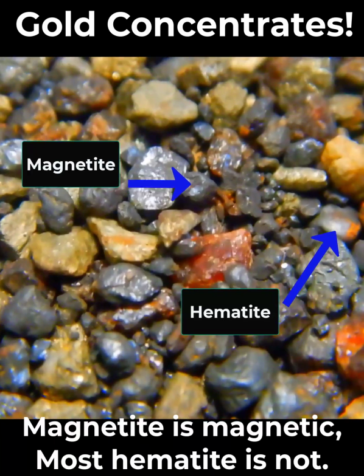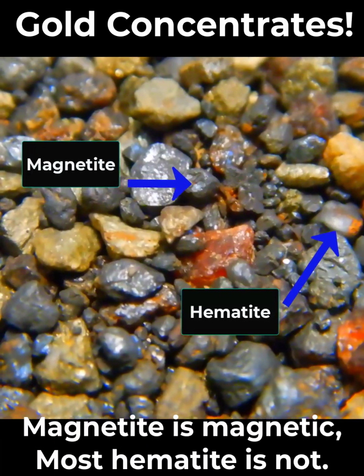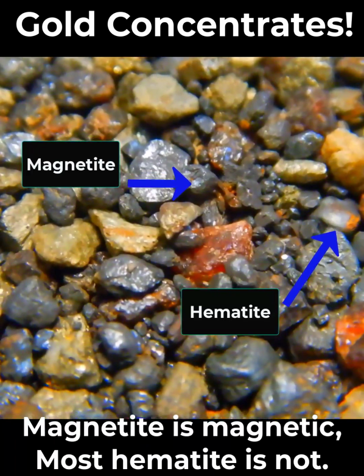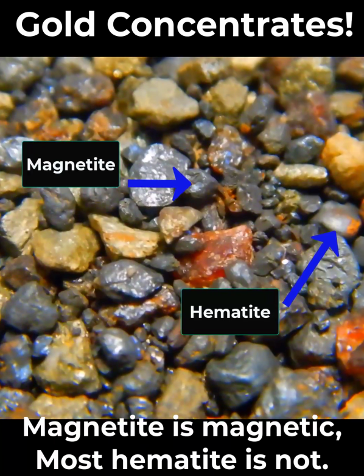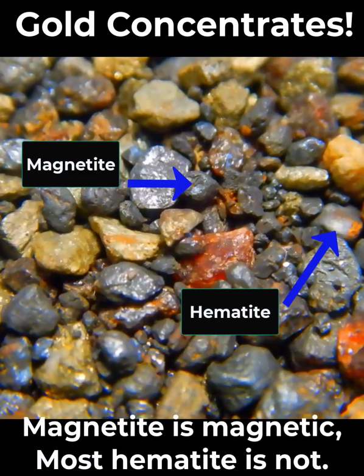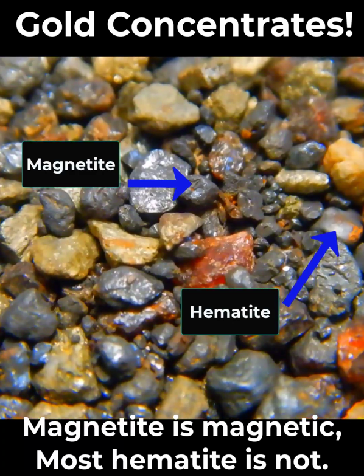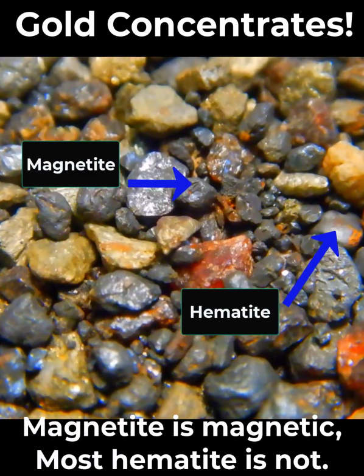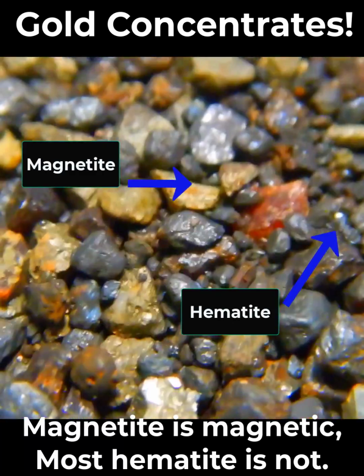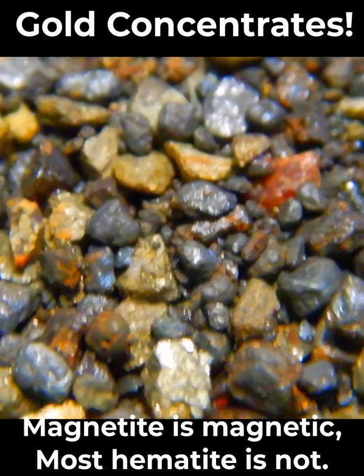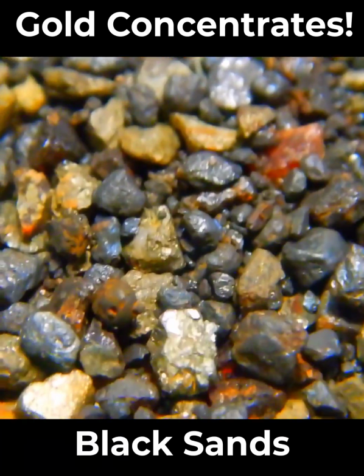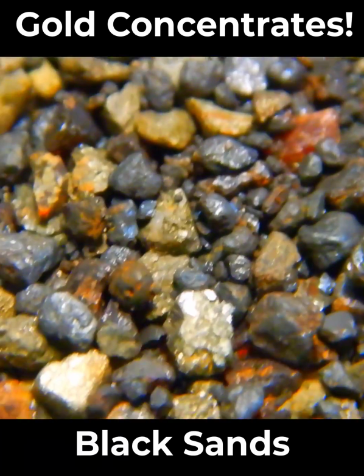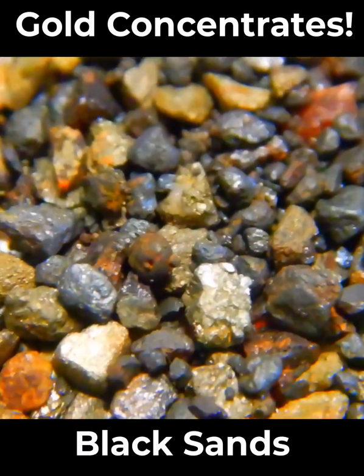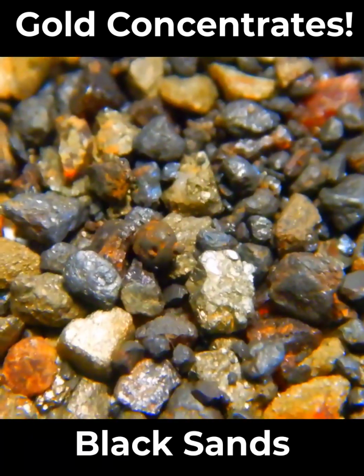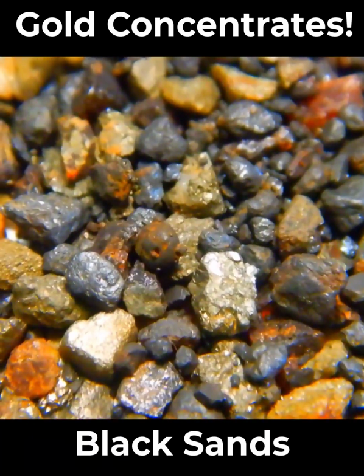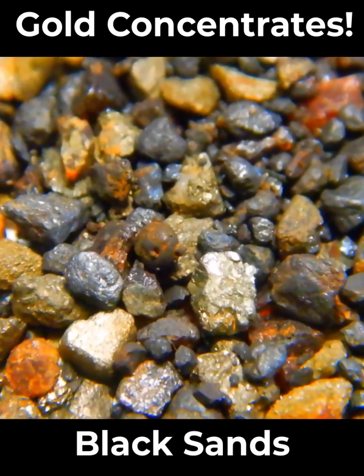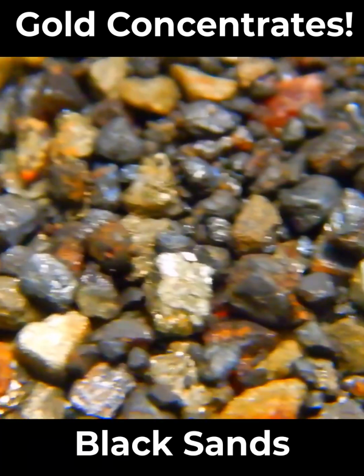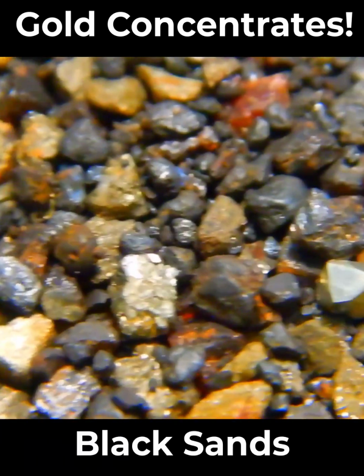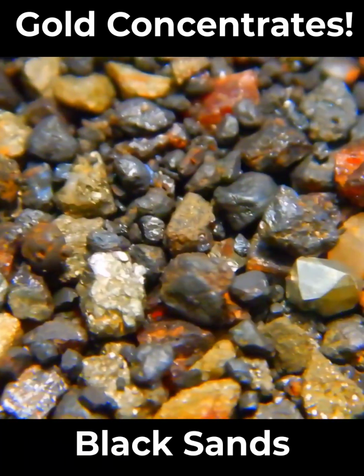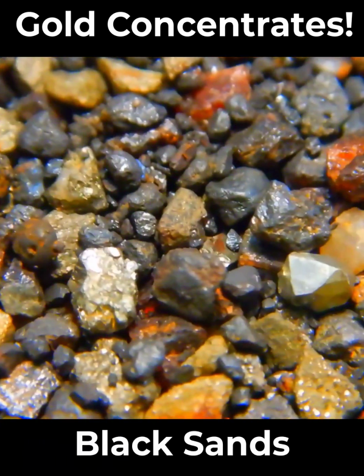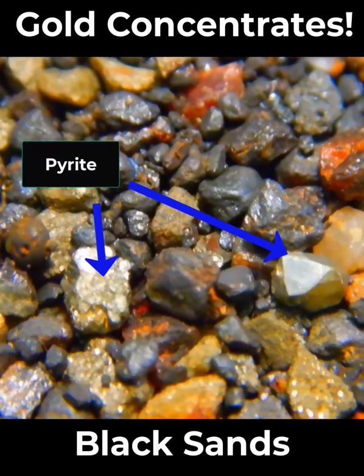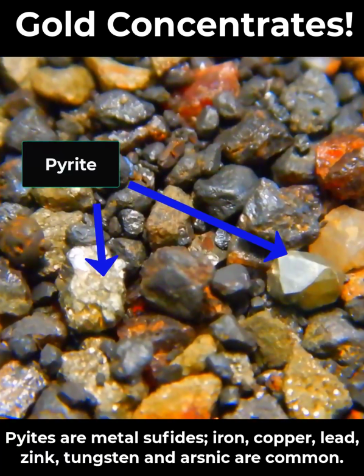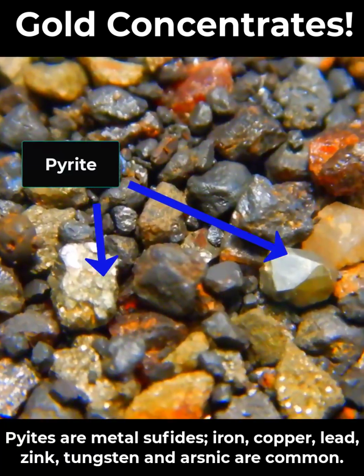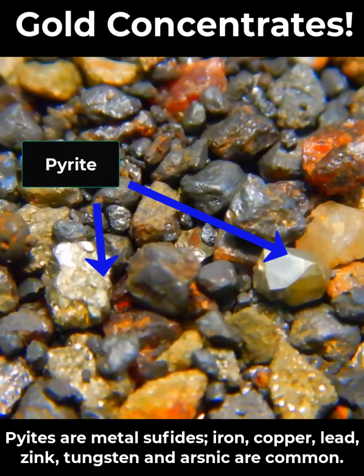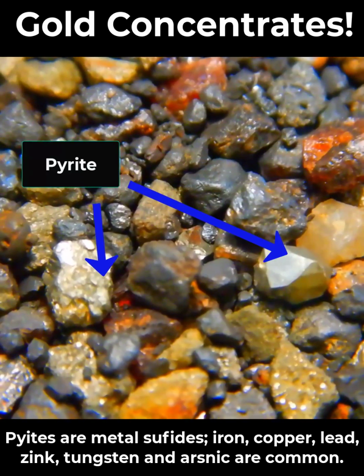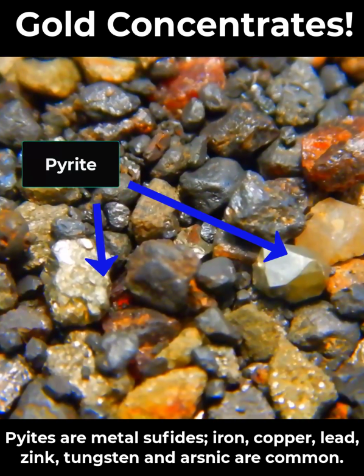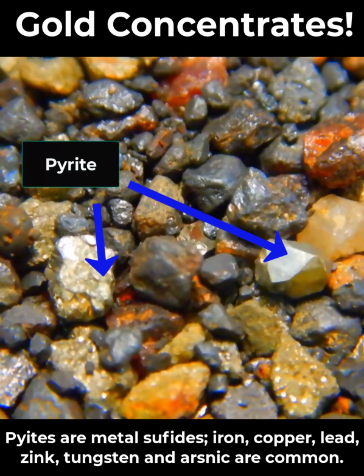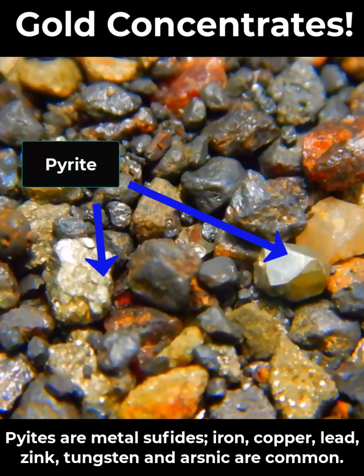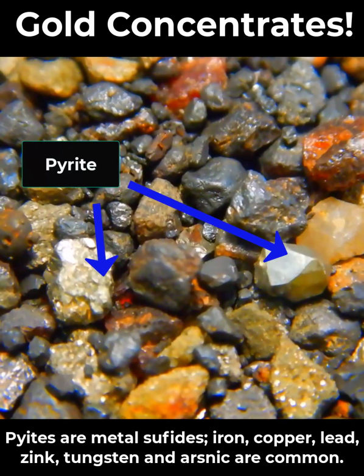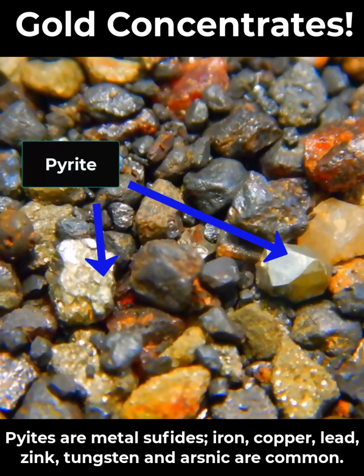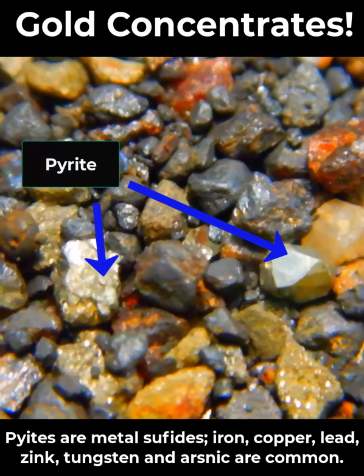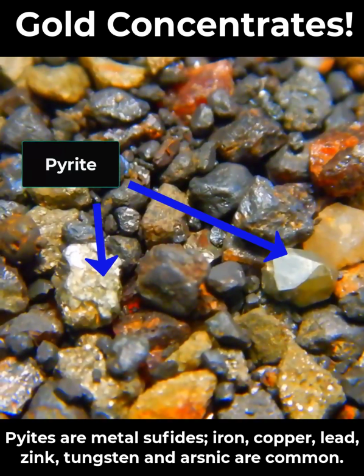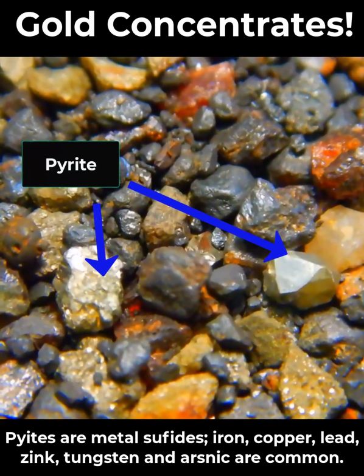Yes, fancy versions of rust. We do also have these shiny jagged pieces, which are pyrites — either iron pyrite or chalcopyrite.